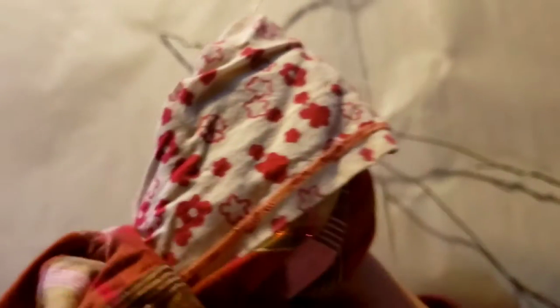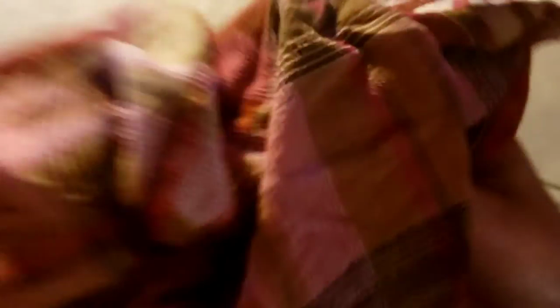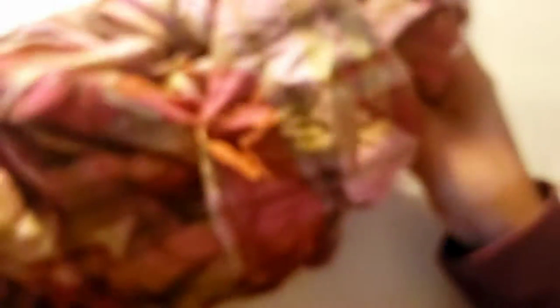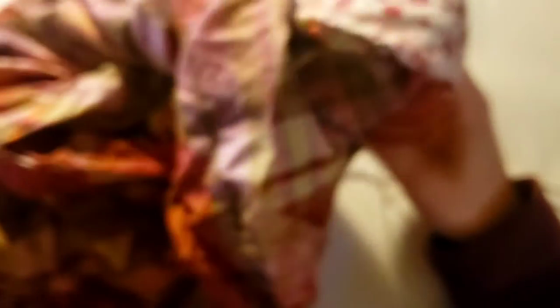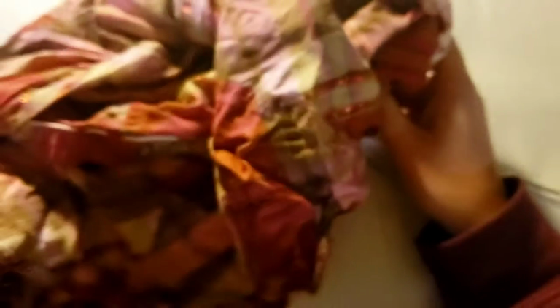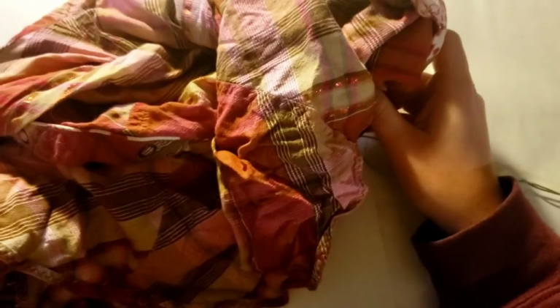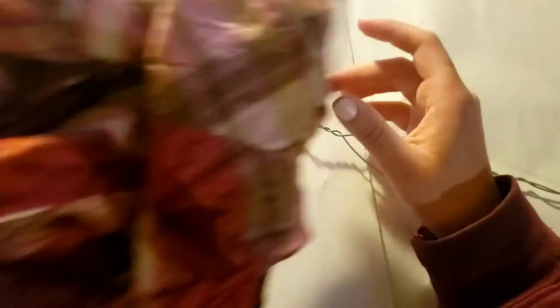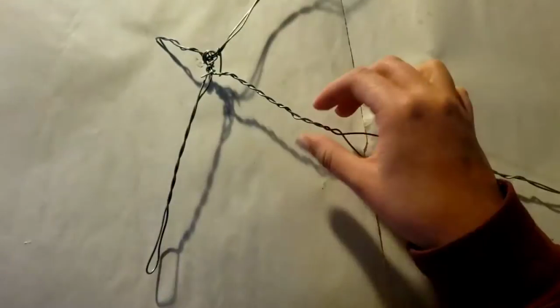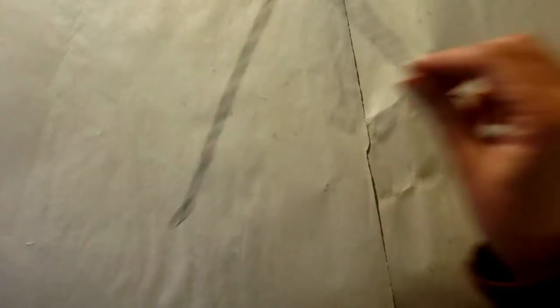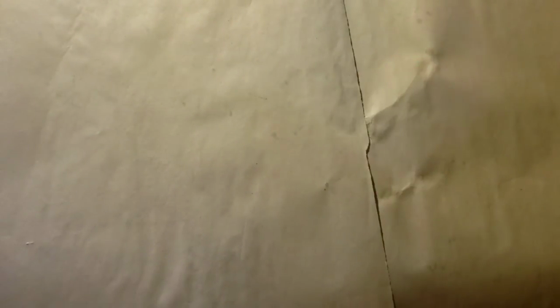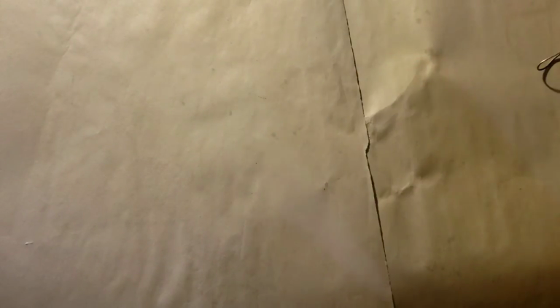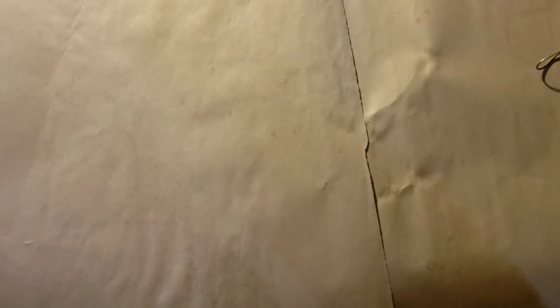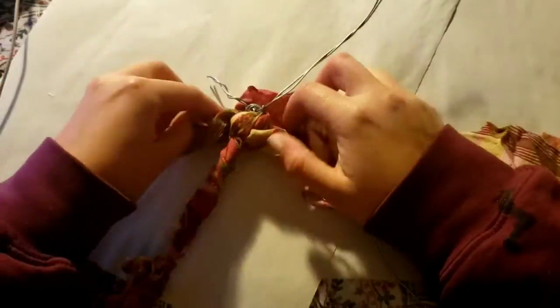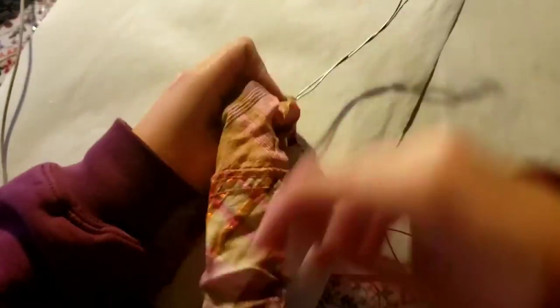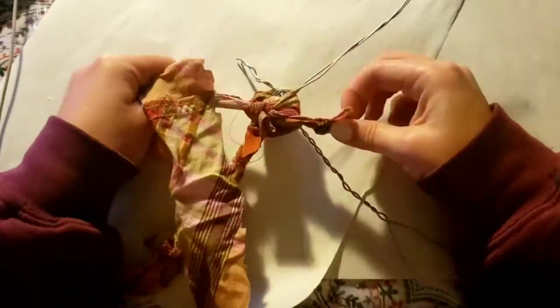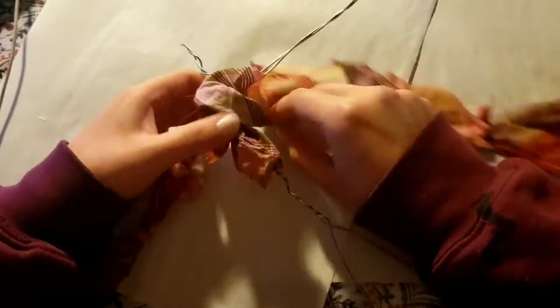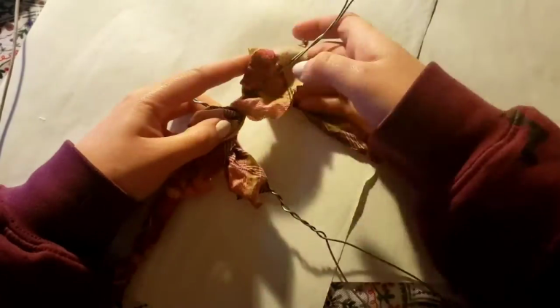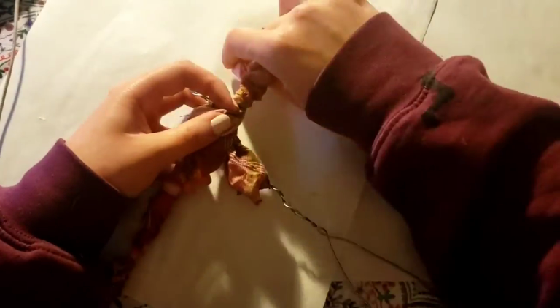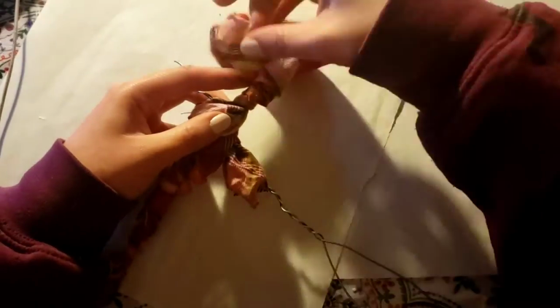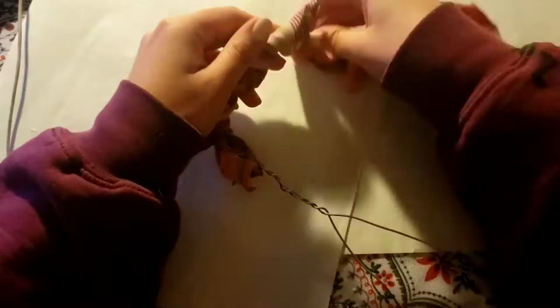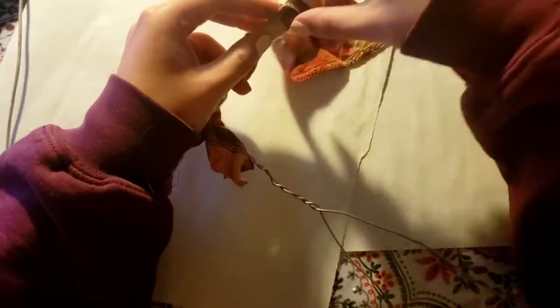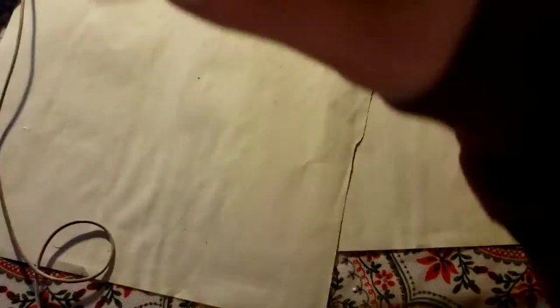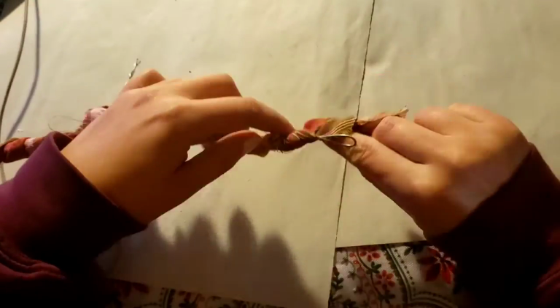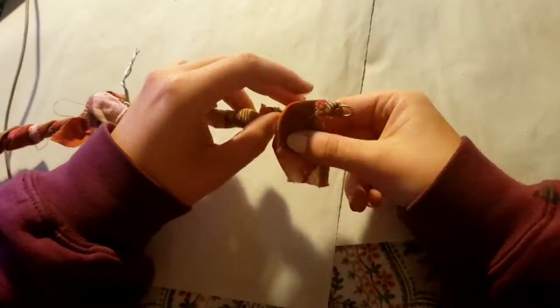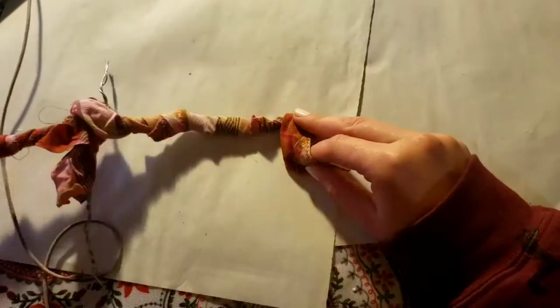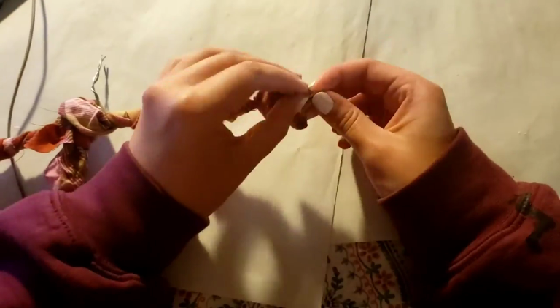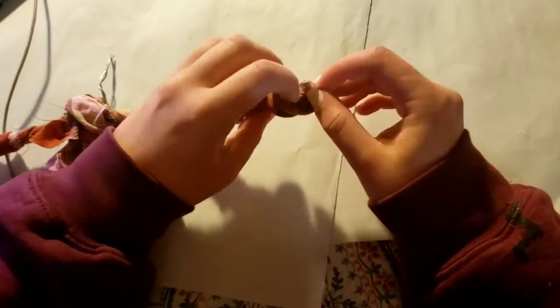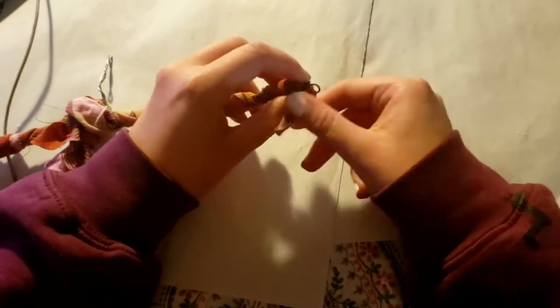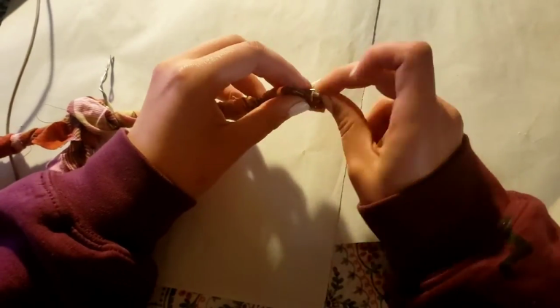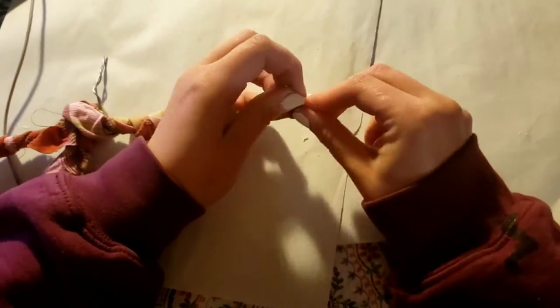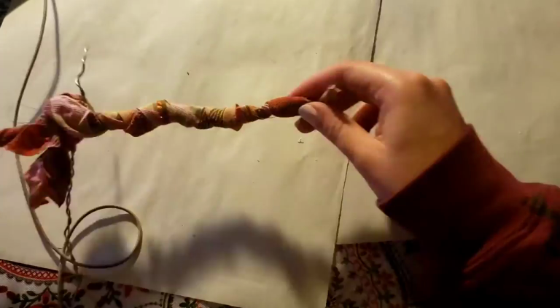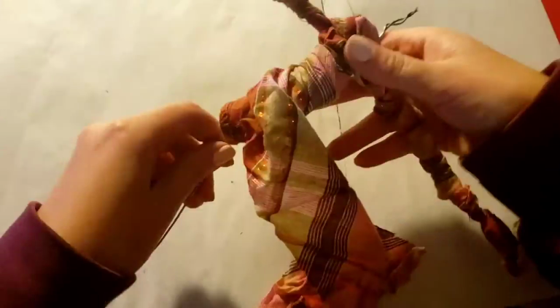So this is where it gets a little crazy. I used scrap fabric to wrap around the wire skeleton that I had, instead of using filler or cotton or anything, because I didn't want to sew a little body — I was just lazy.